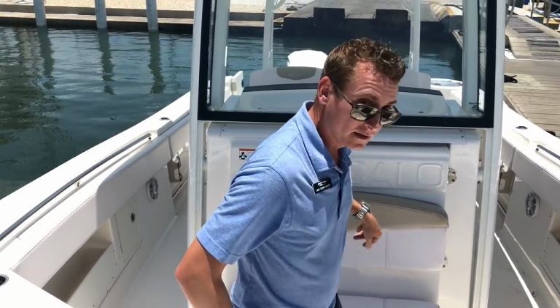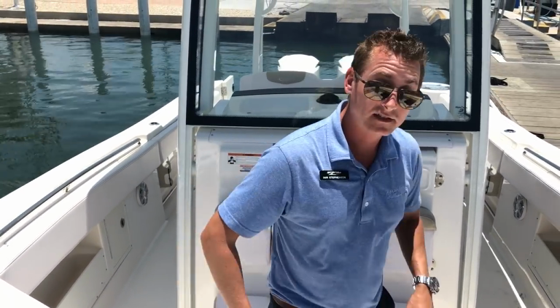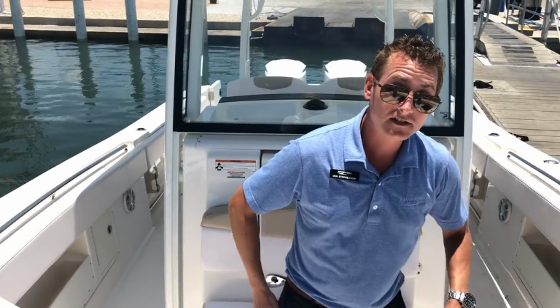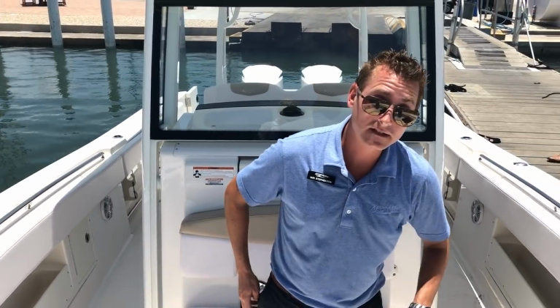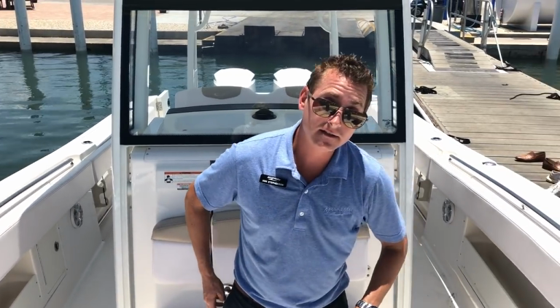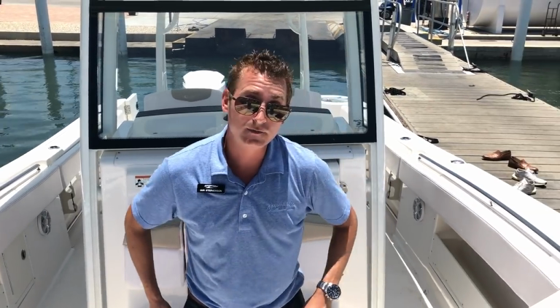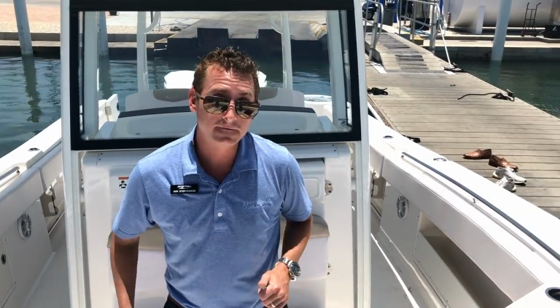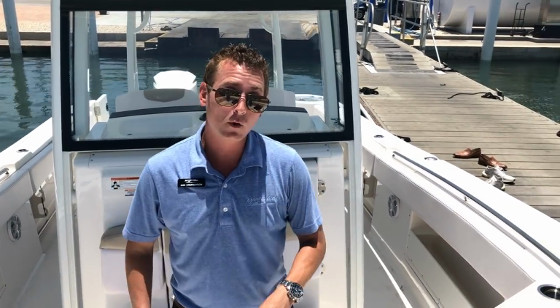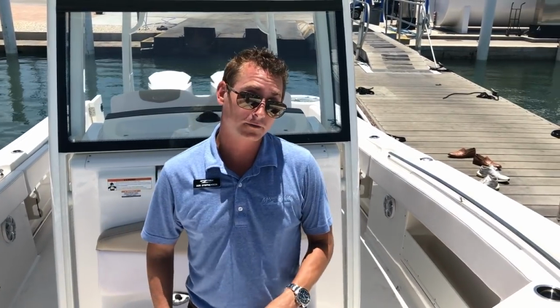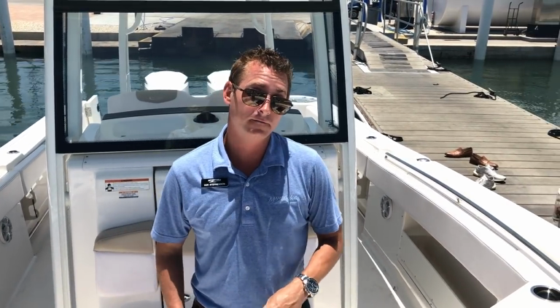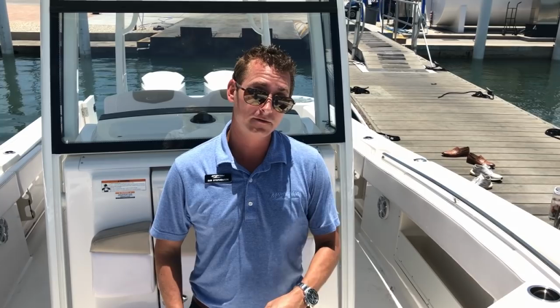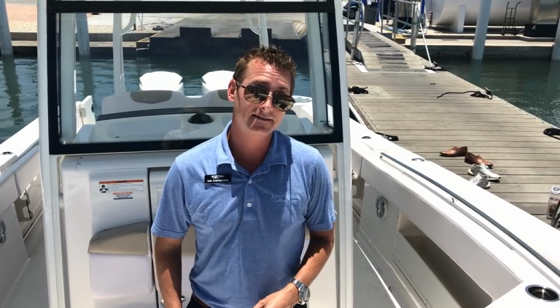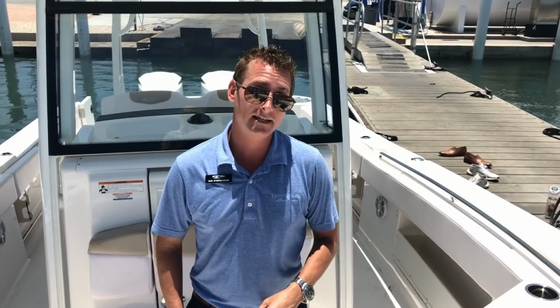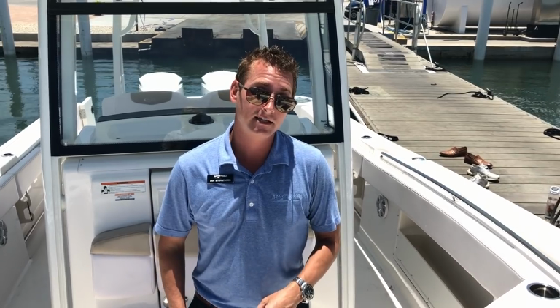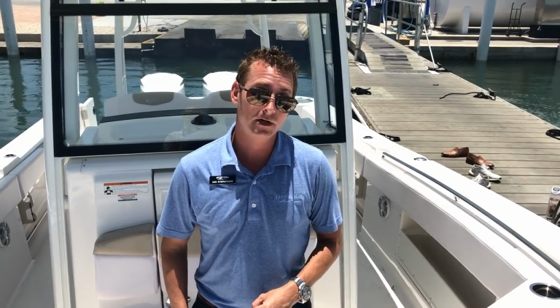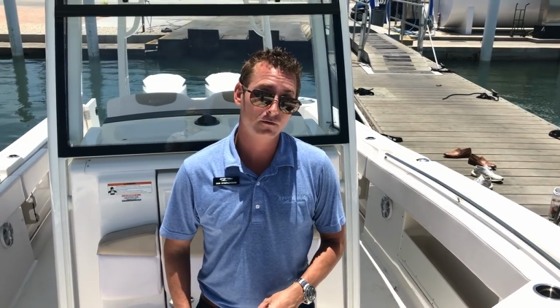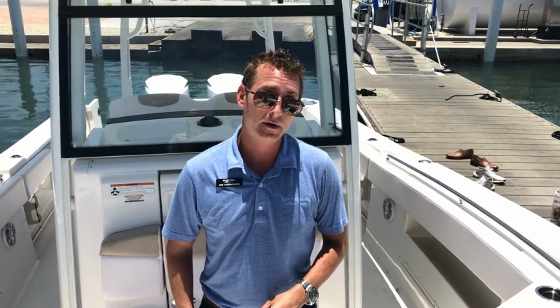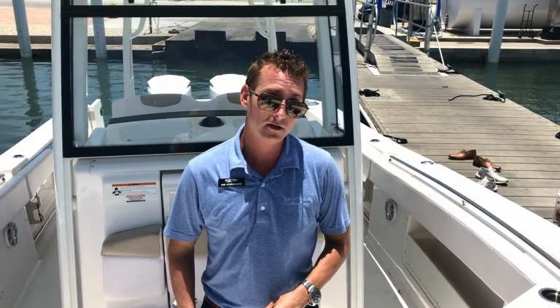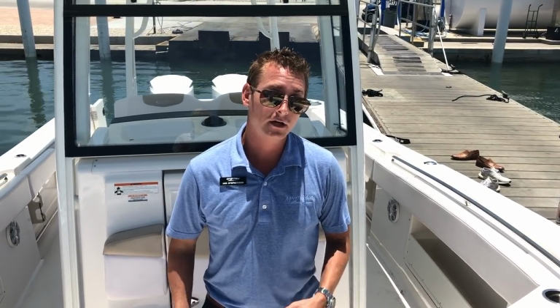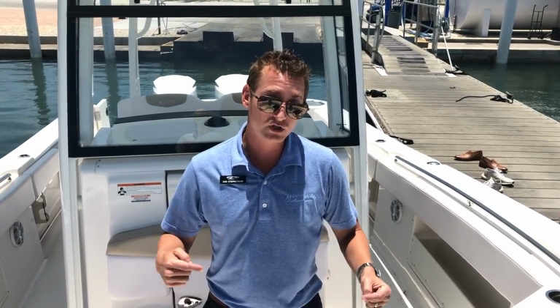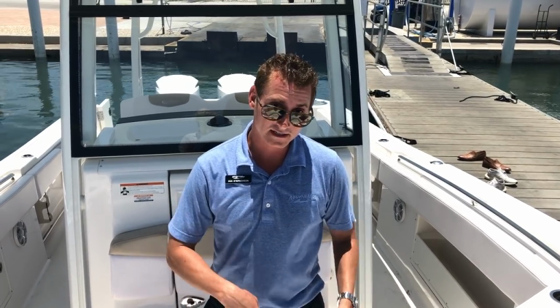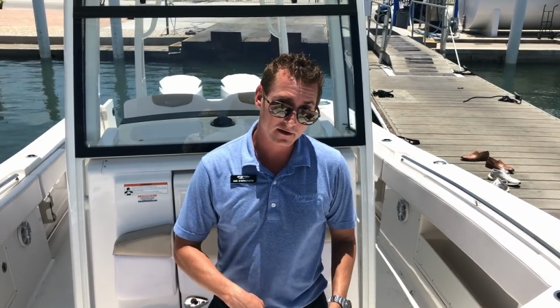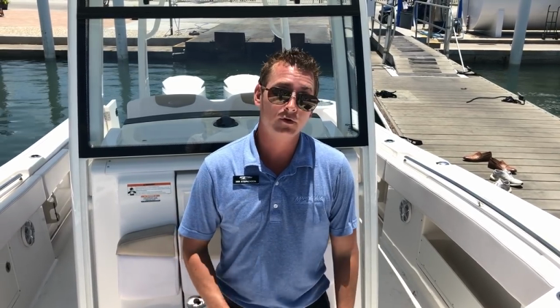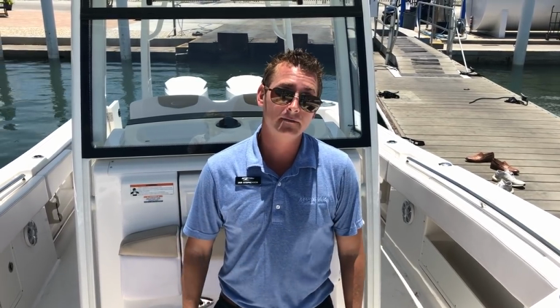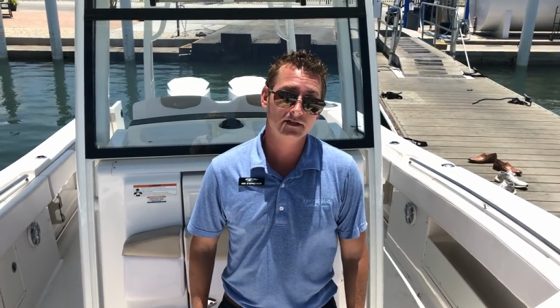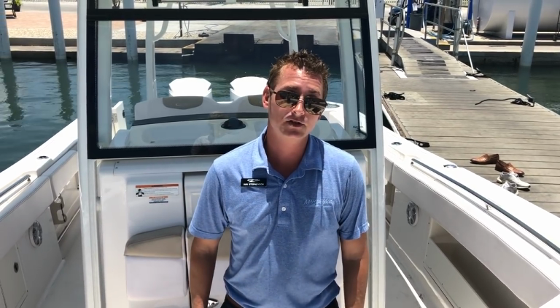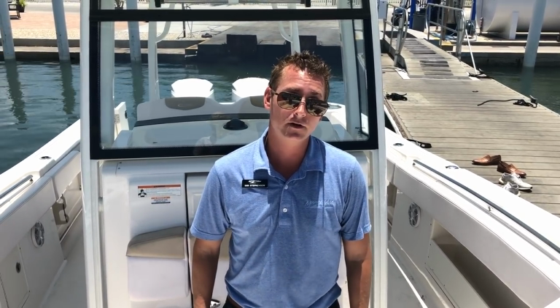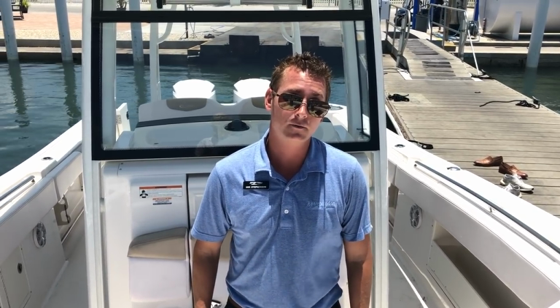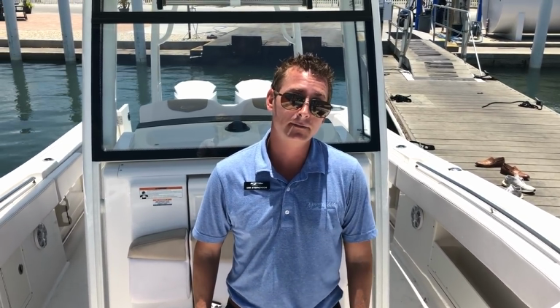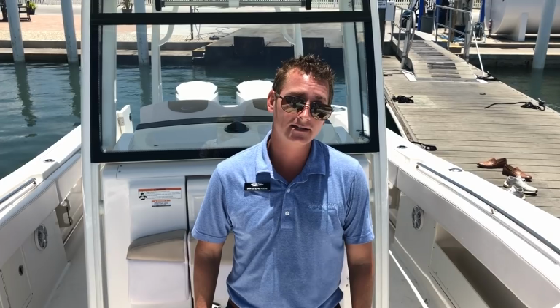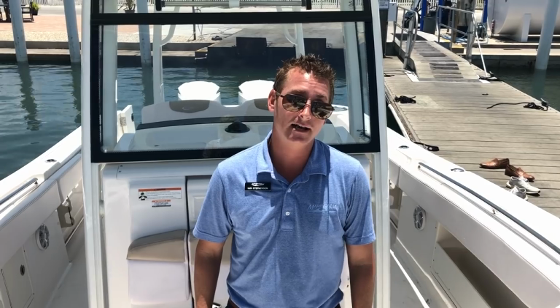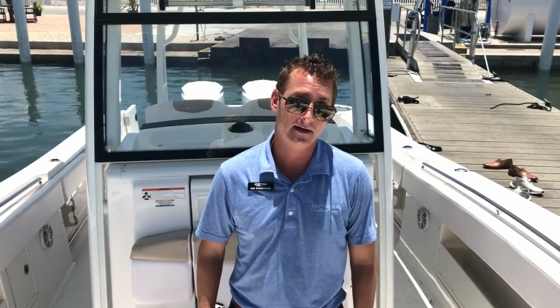This is Ian Stevenson — this has been the video walkthrough of the 2018 Robalo 302. Come check us out at MarineMax Sarasota or MarineMax.com.